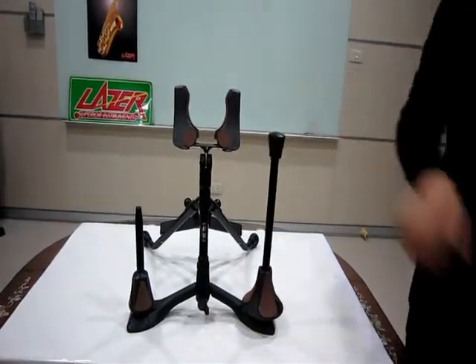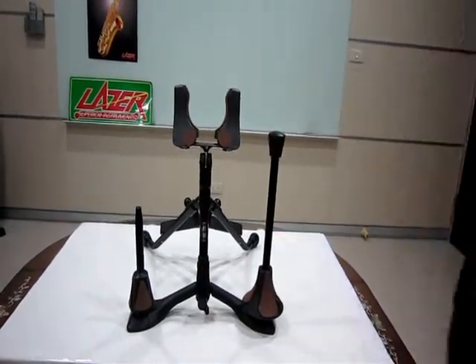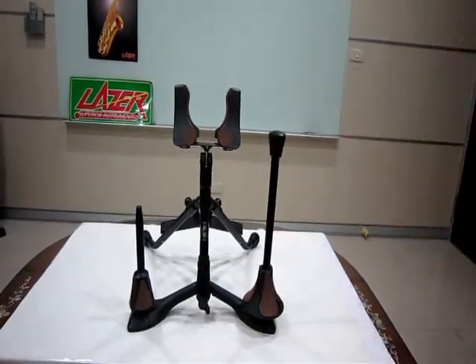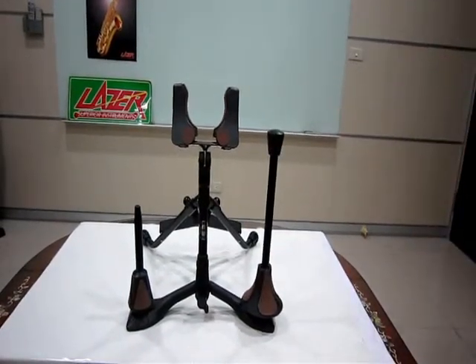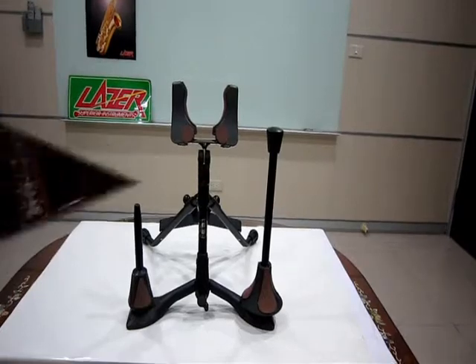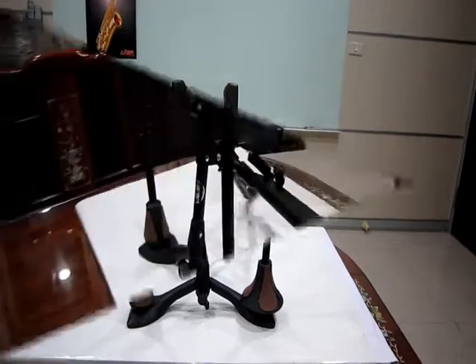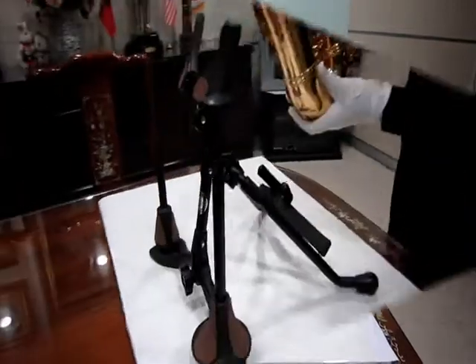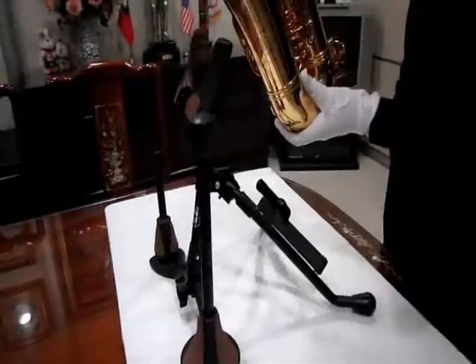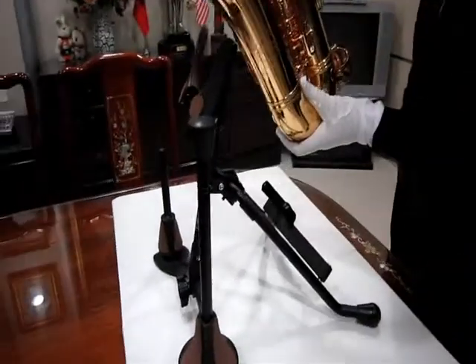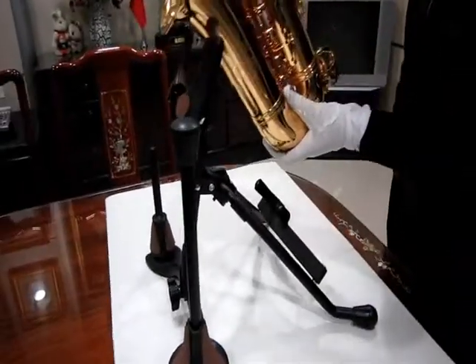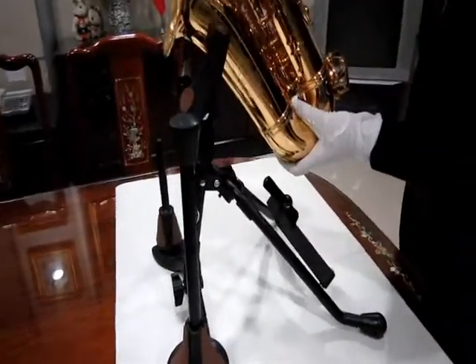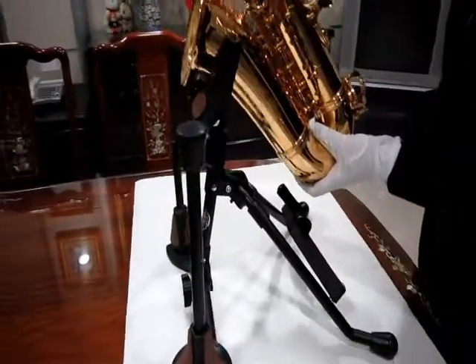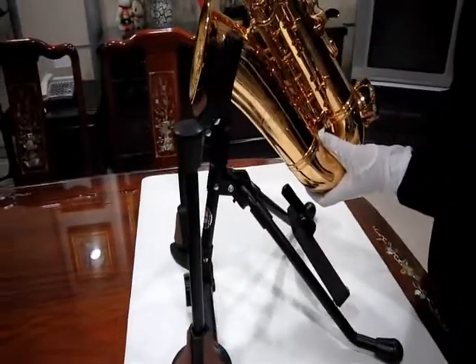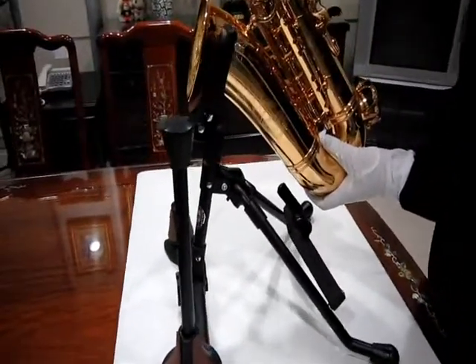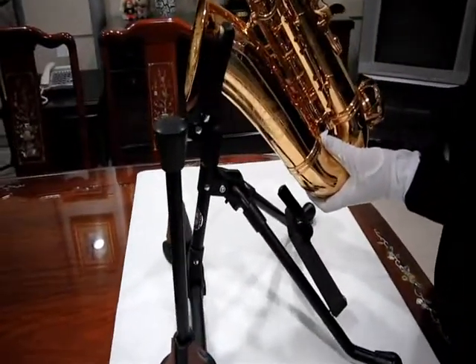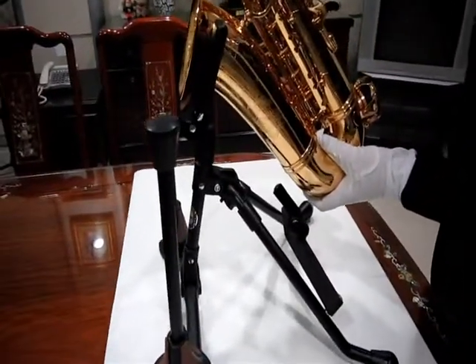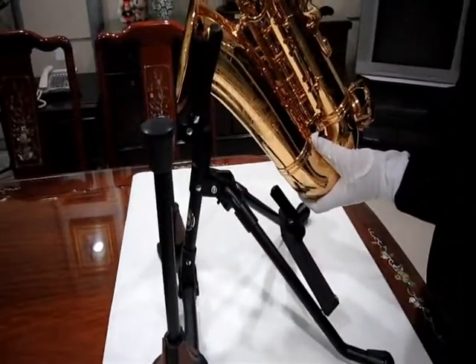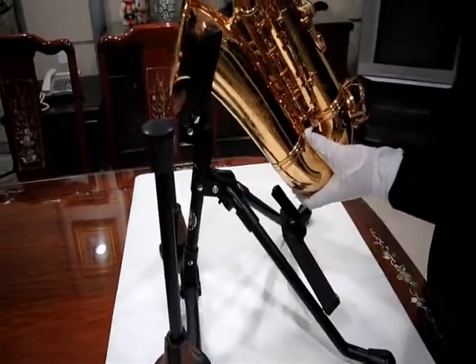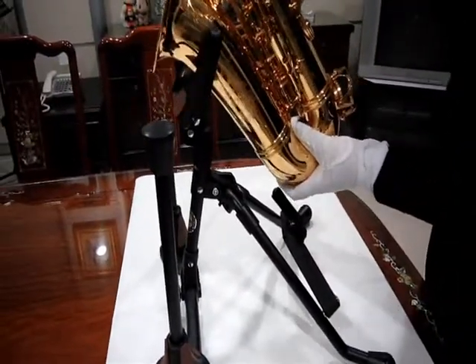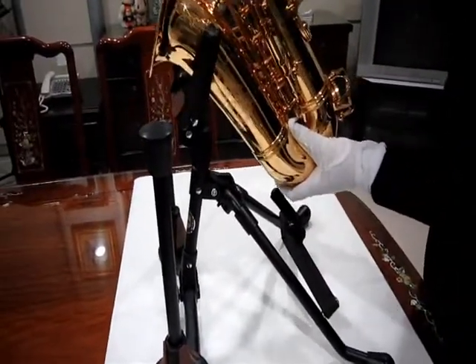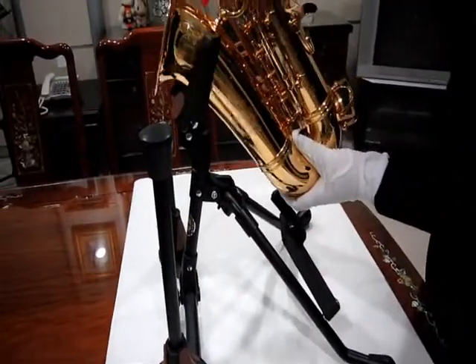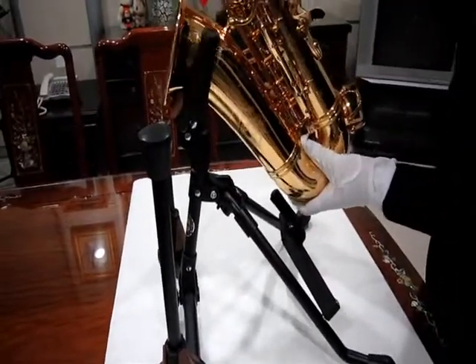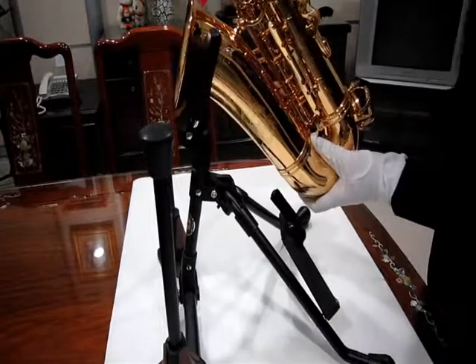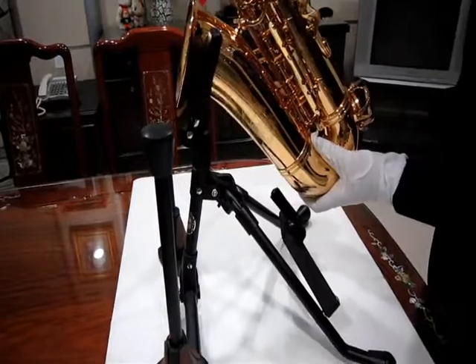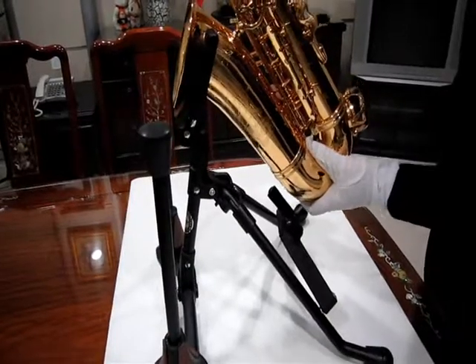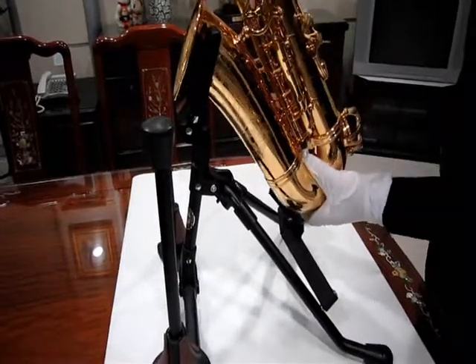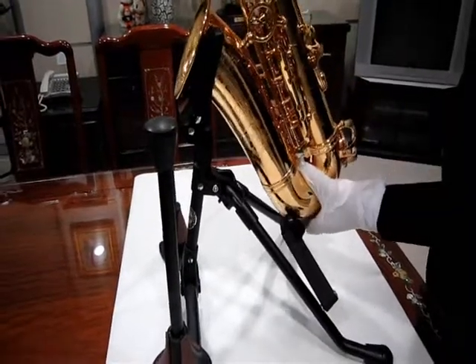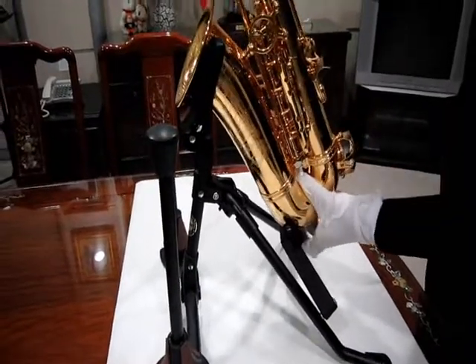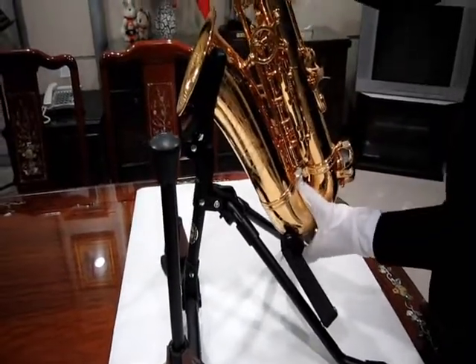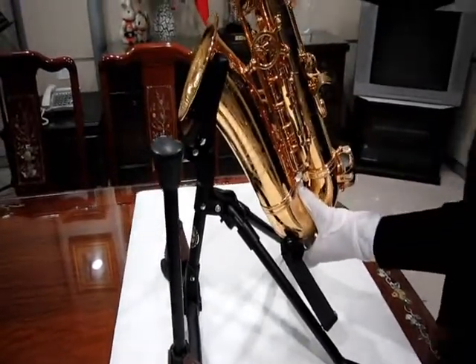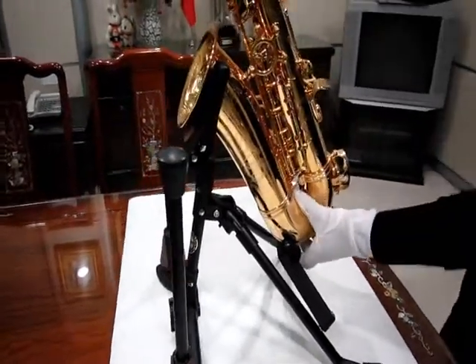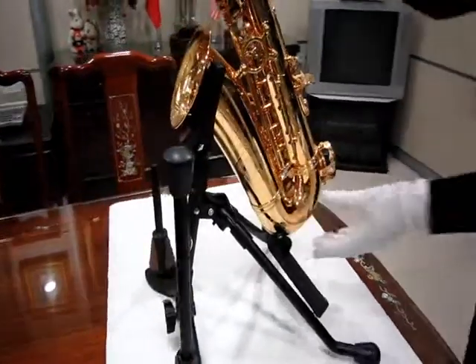Unique clamp function: saxophone weight makes the clamp lock closely. When you lift the saxophone up, the clamp will automatically open.